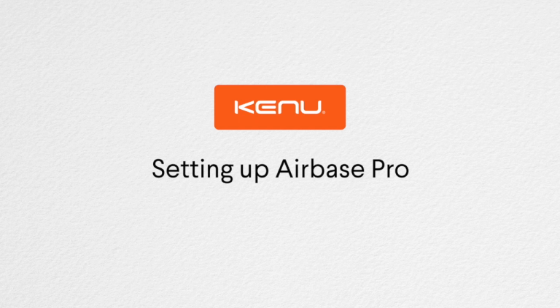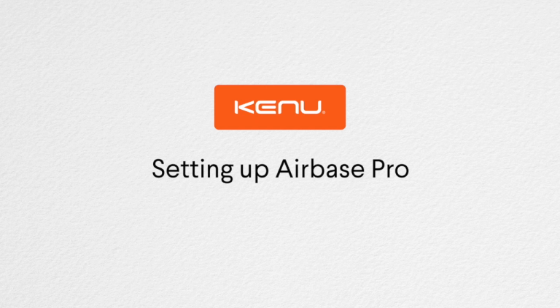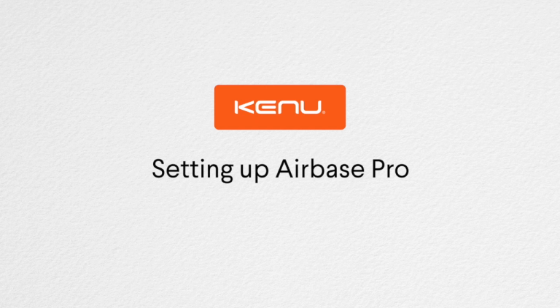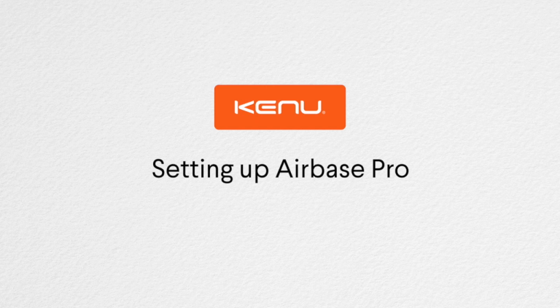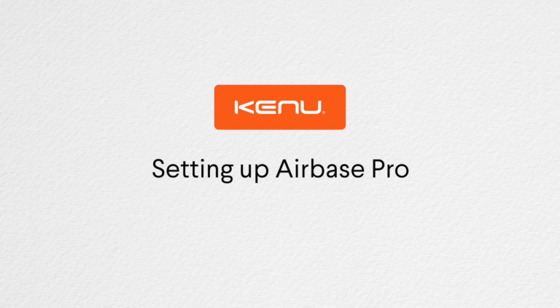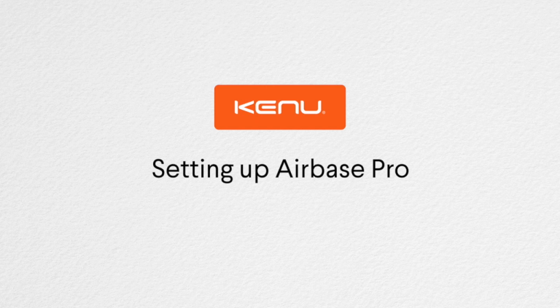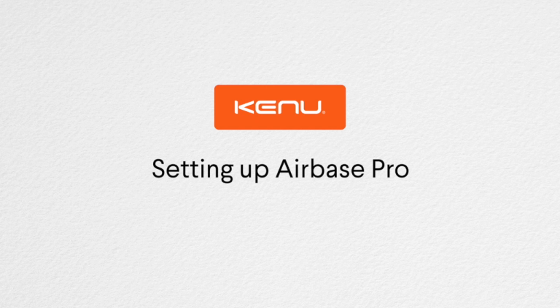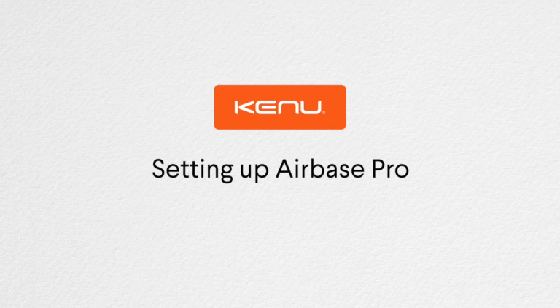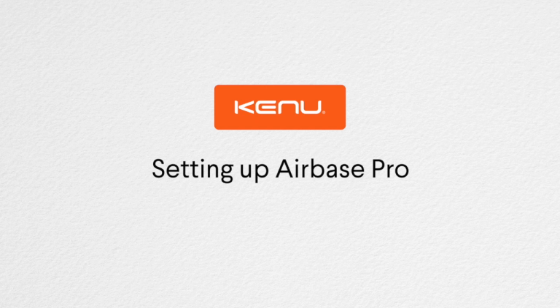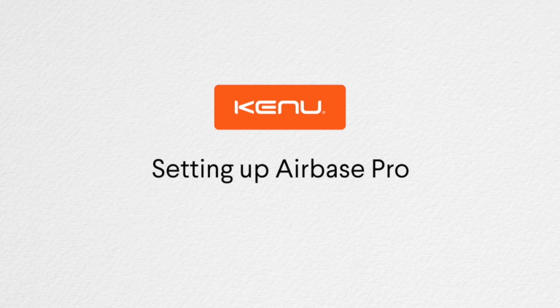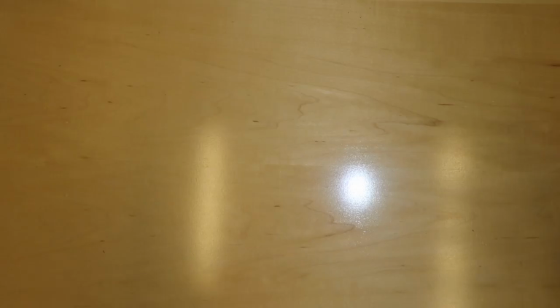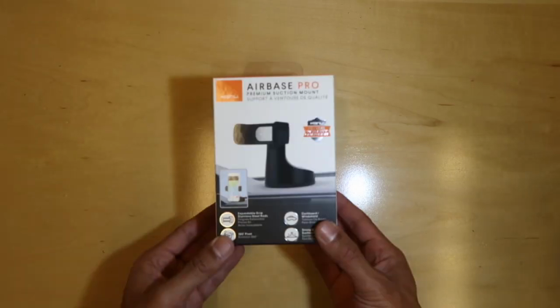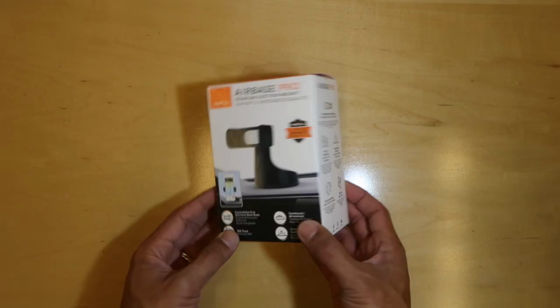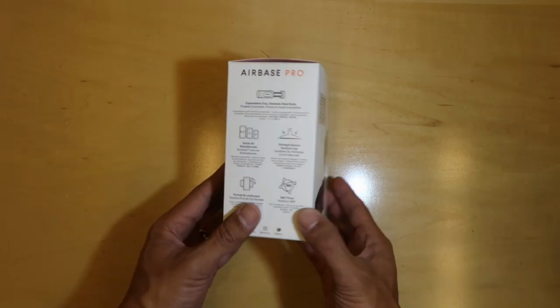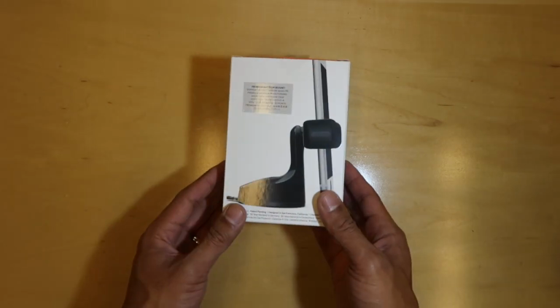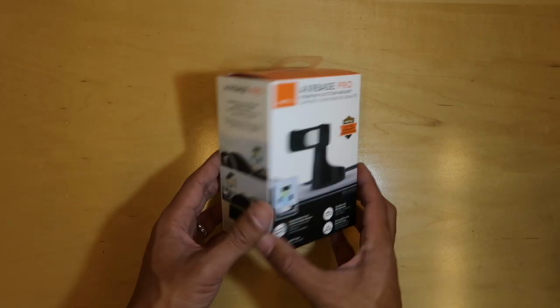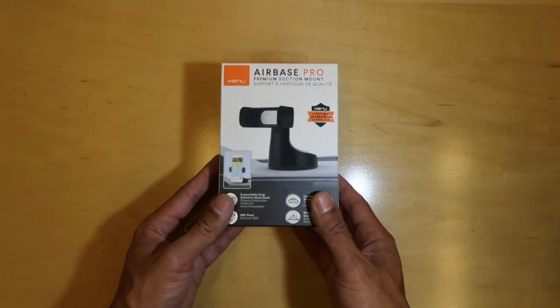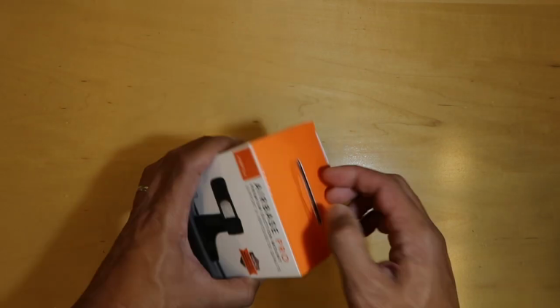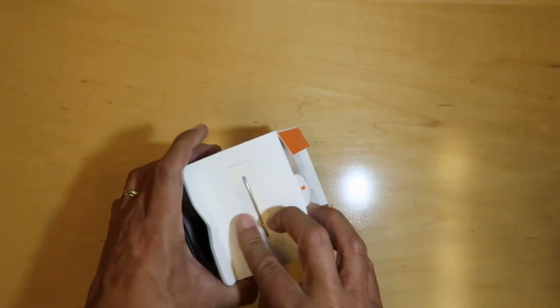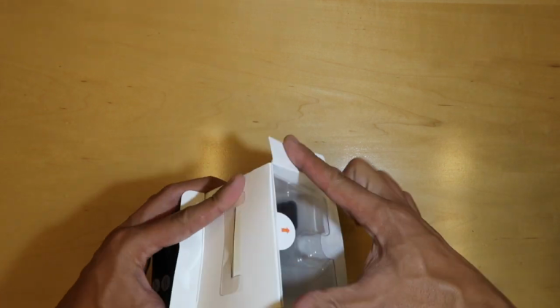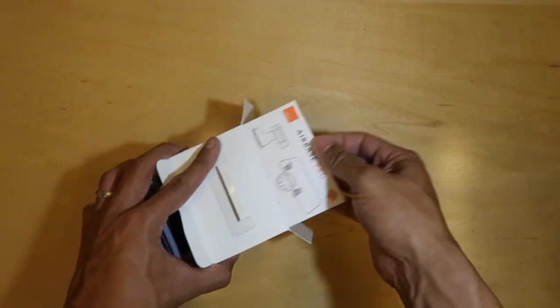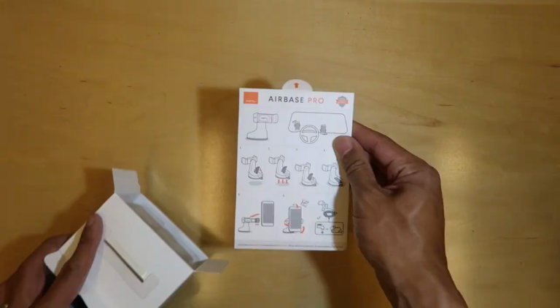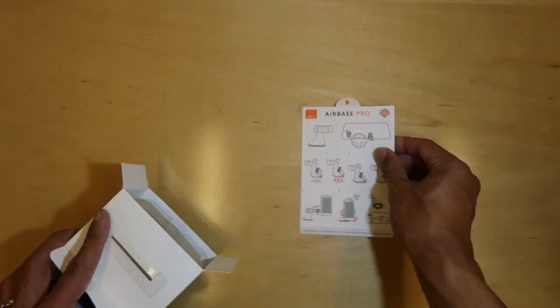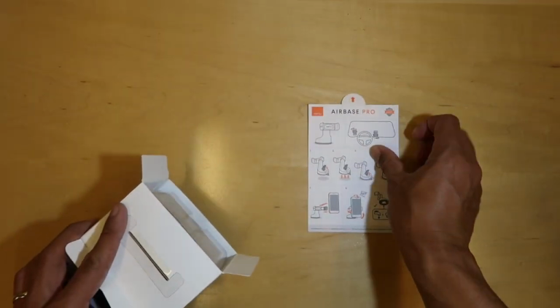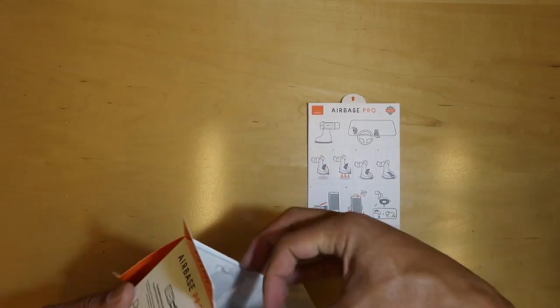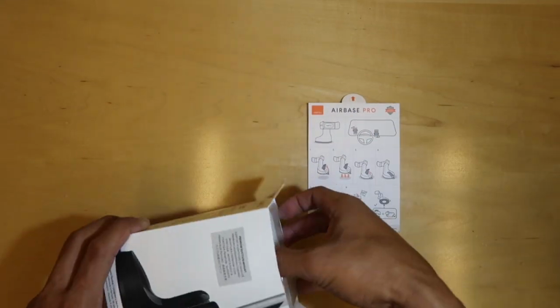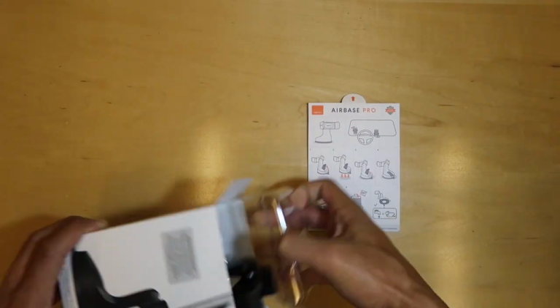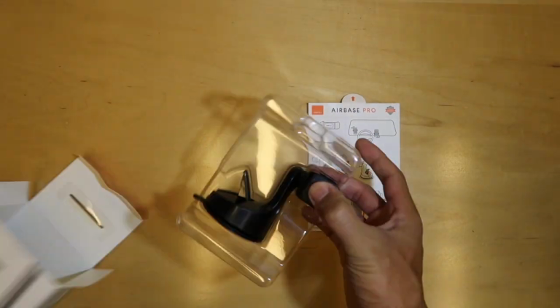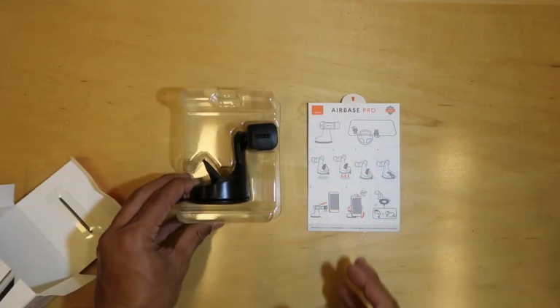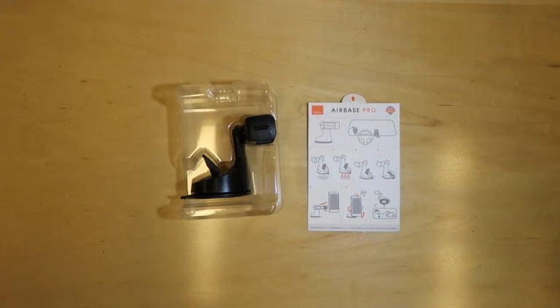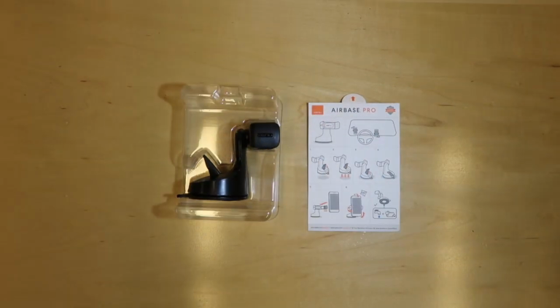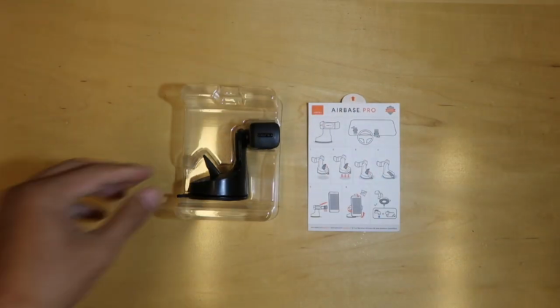Today we're going to walk through setting up Airbase Pro. When you first open the box you'll find the car mount and the instruction card. Keep this for reference later.